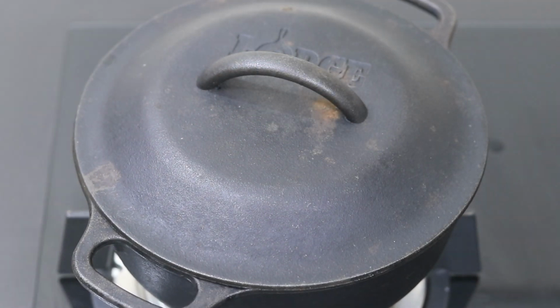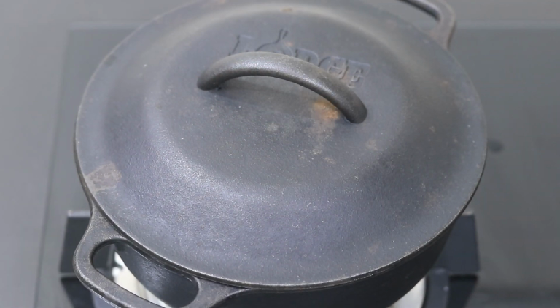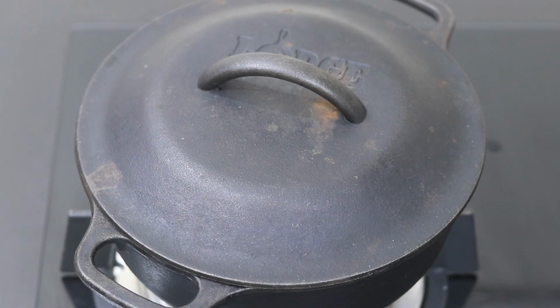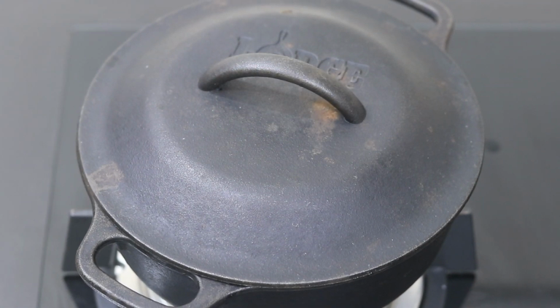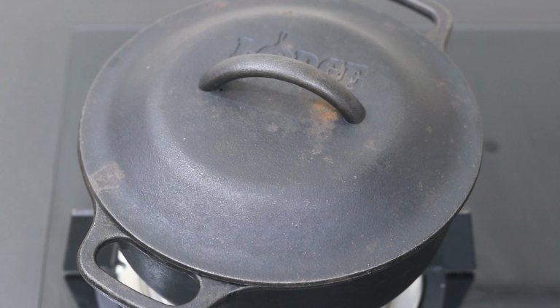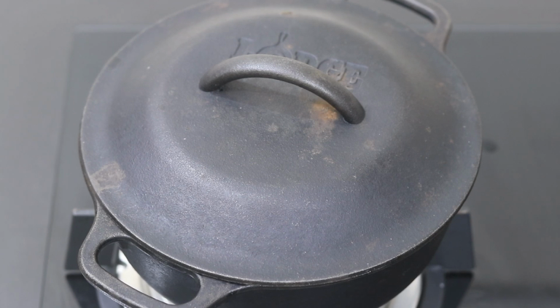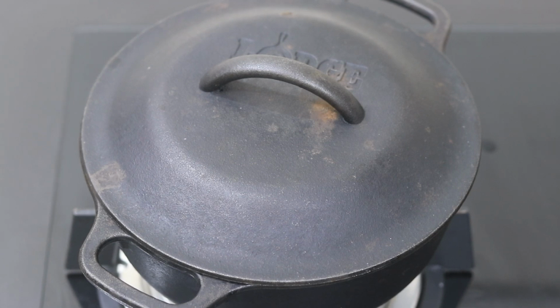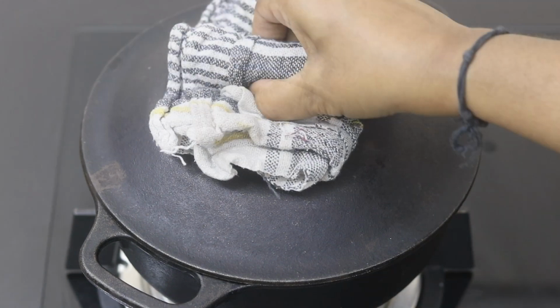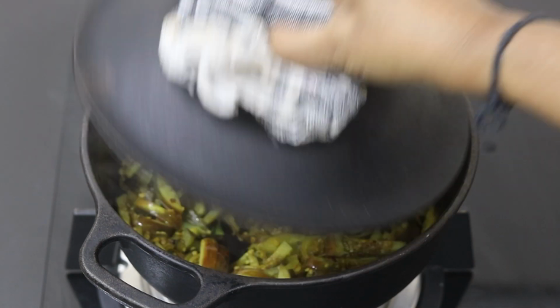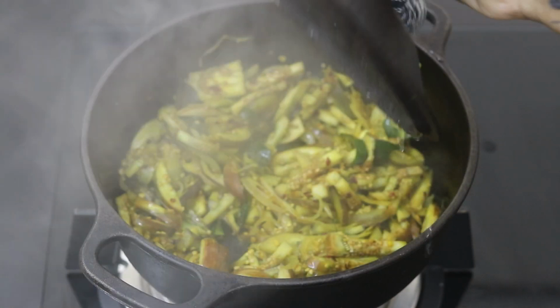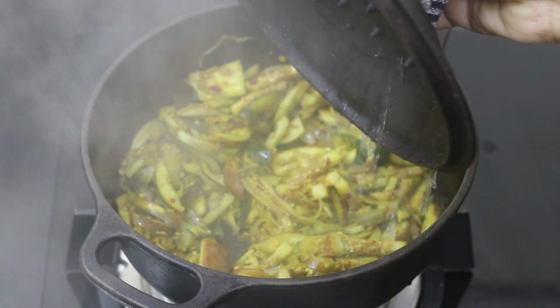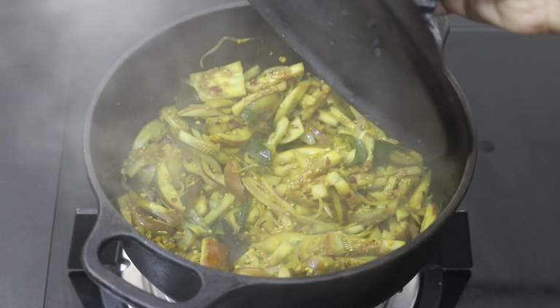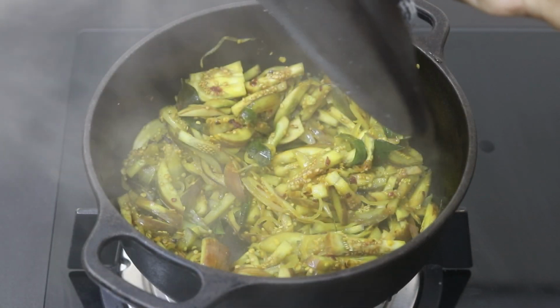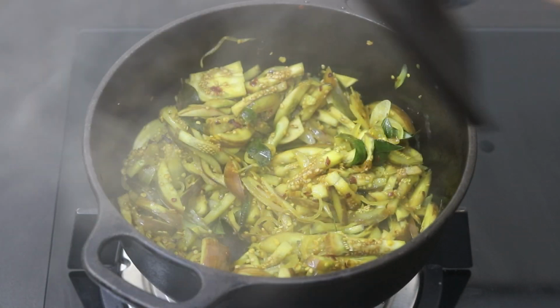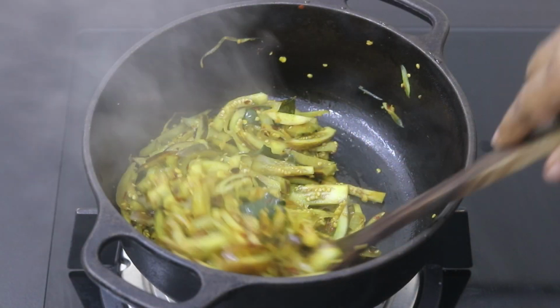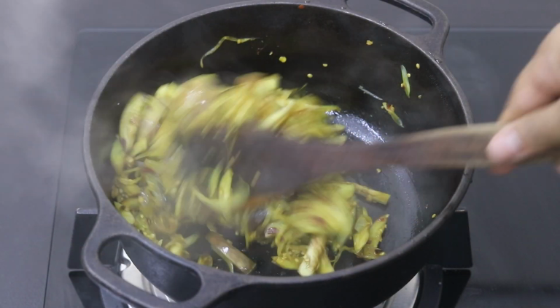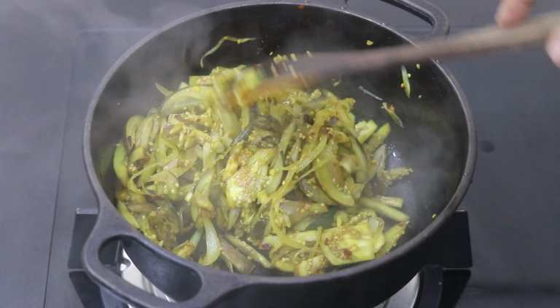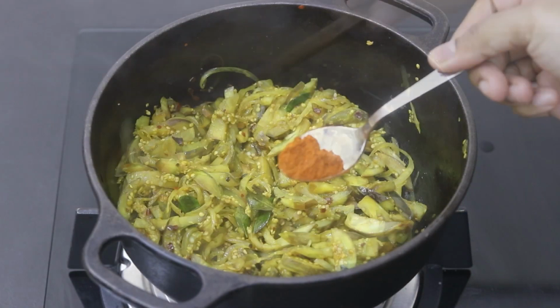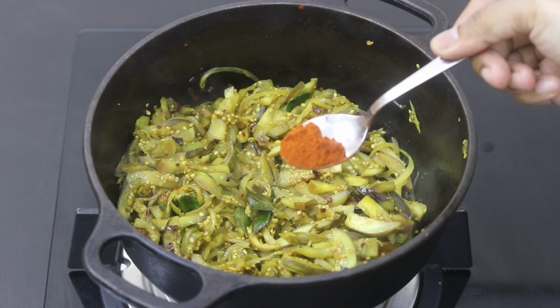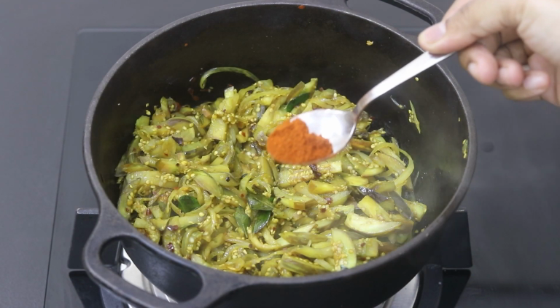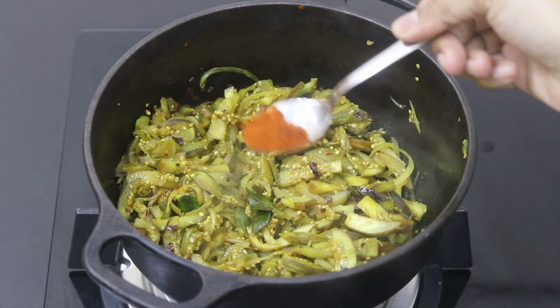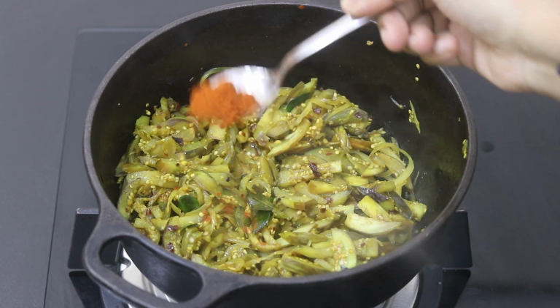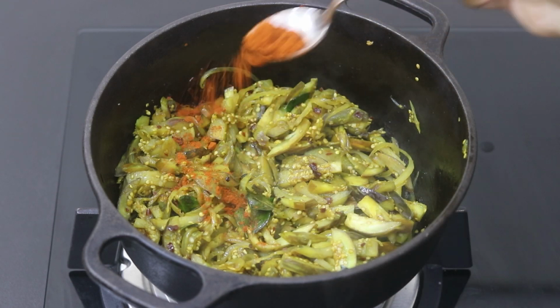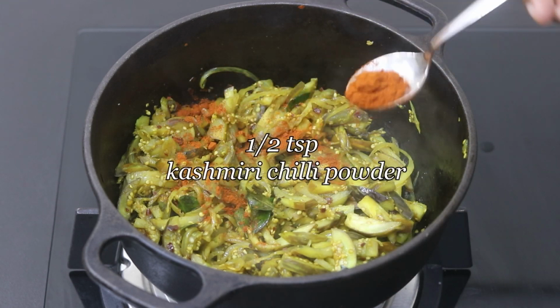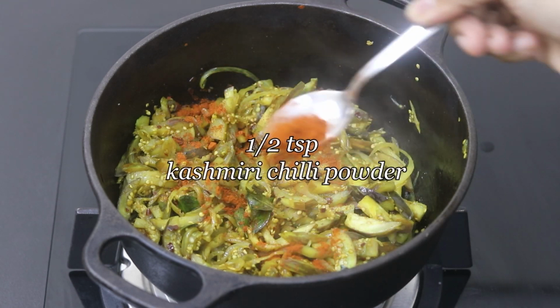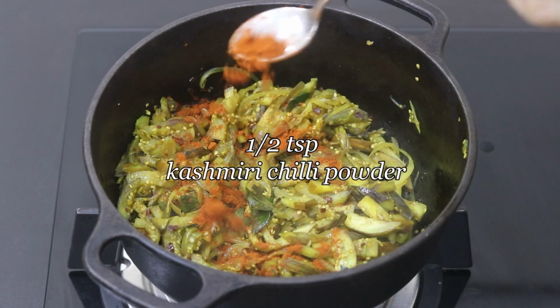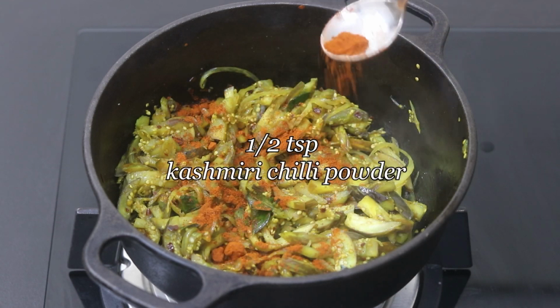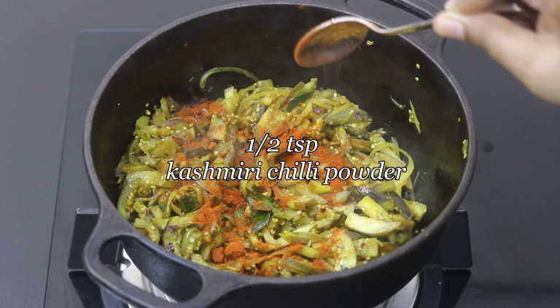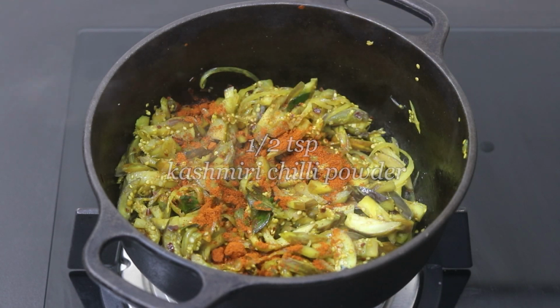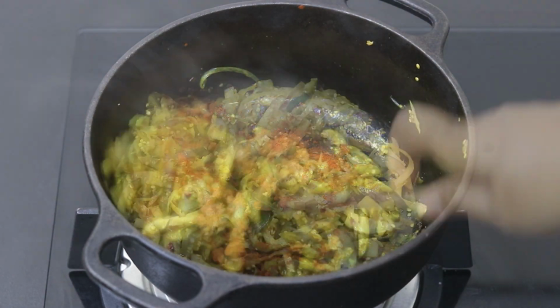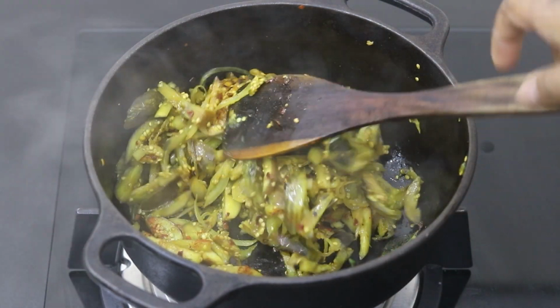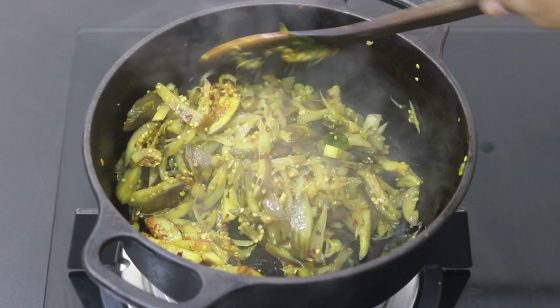Remember the flame is on medium low. Another two minutes later, open the lid and give it a stir. To give this an added color, I'm adding in half teaspoon of Kashmiri chili powder. Give it a good stir.